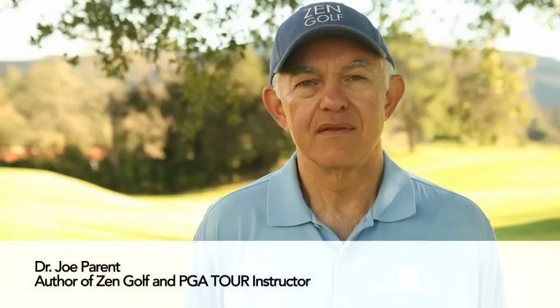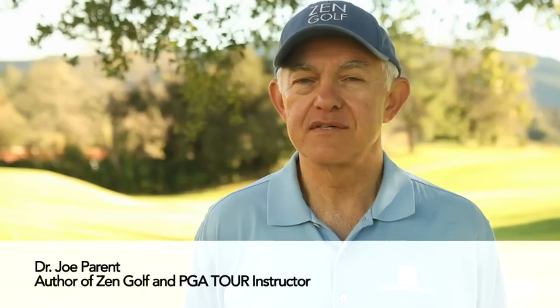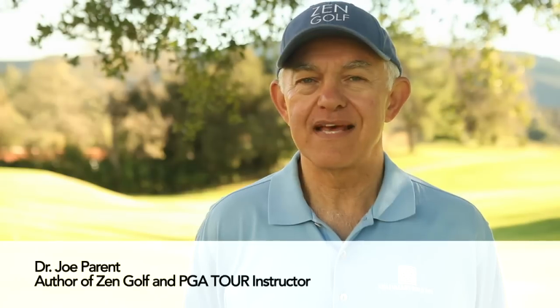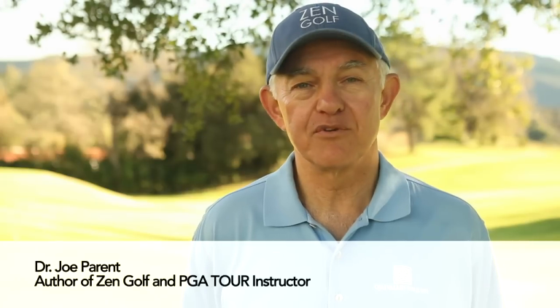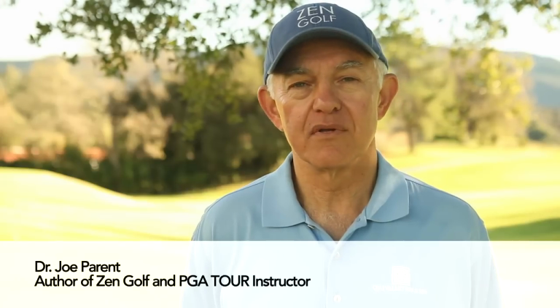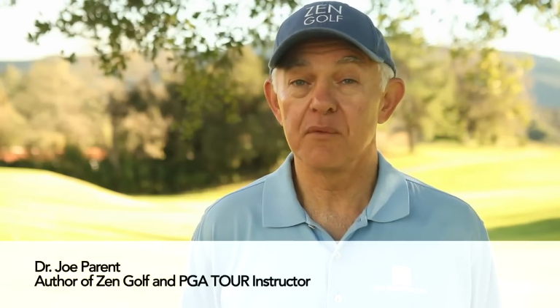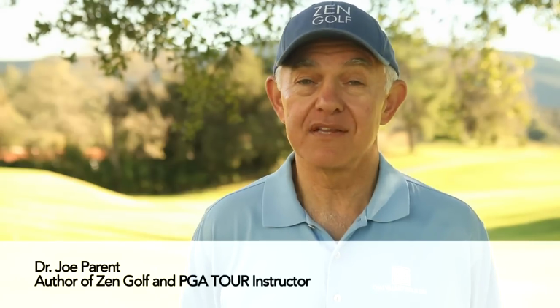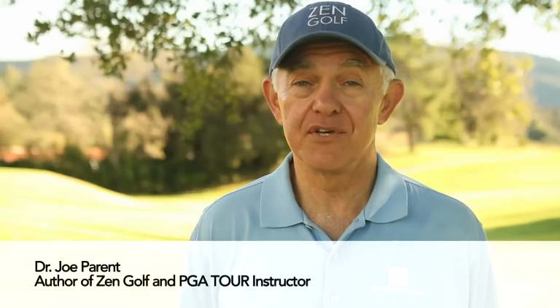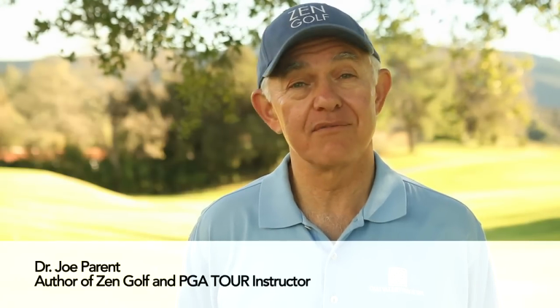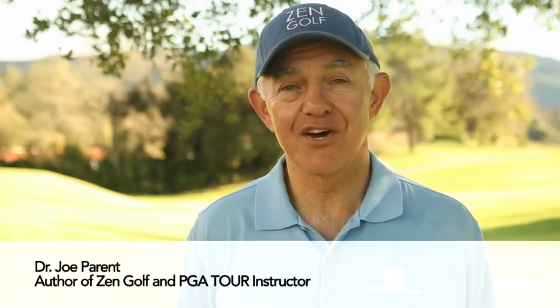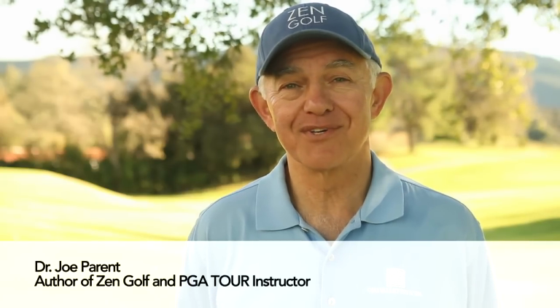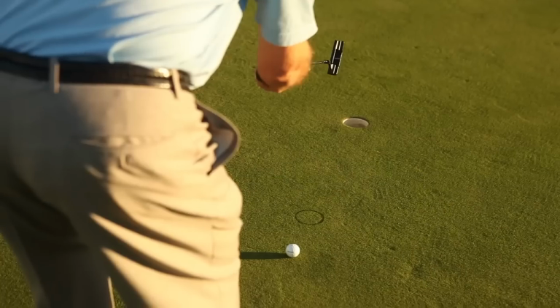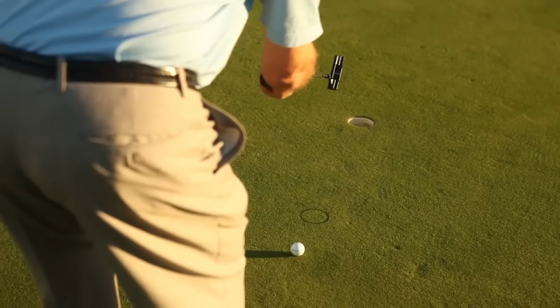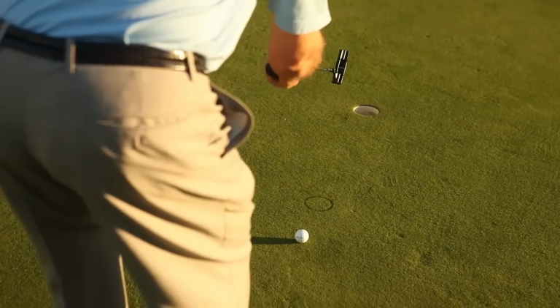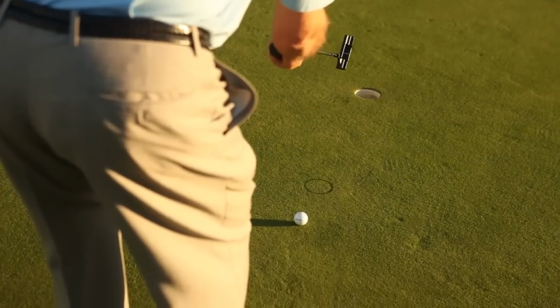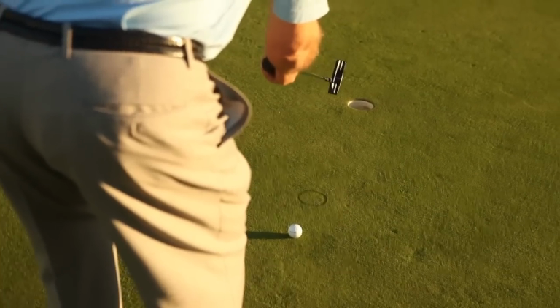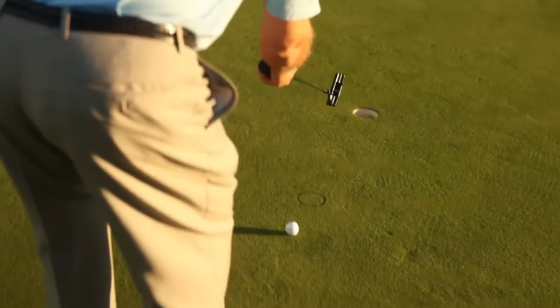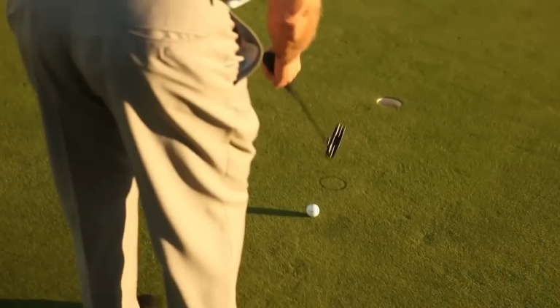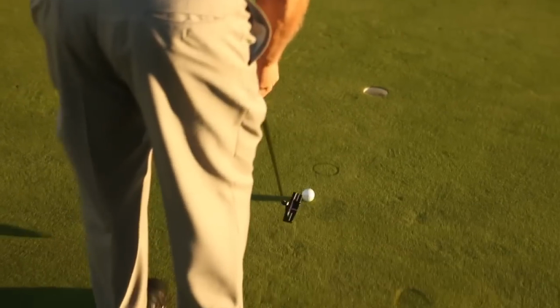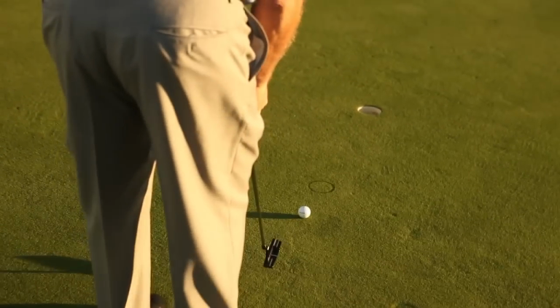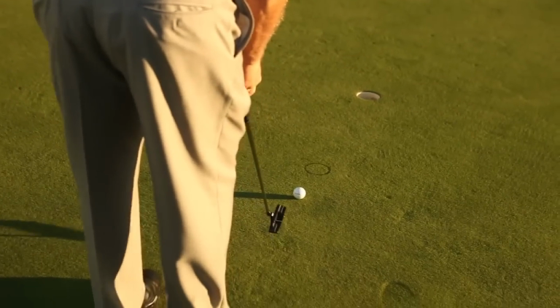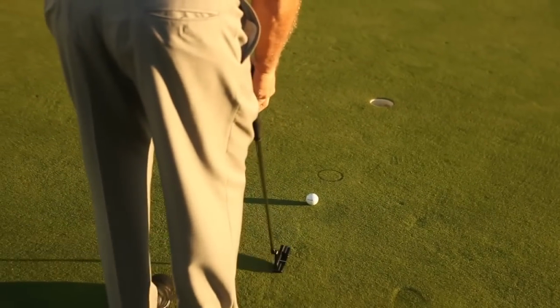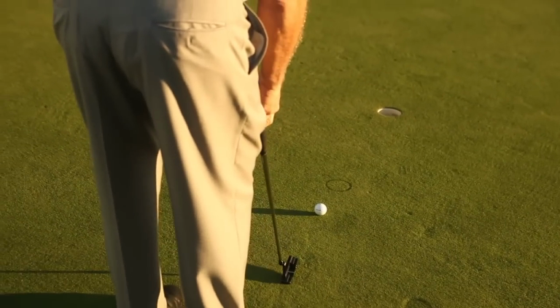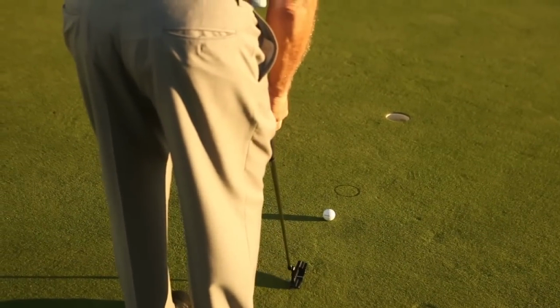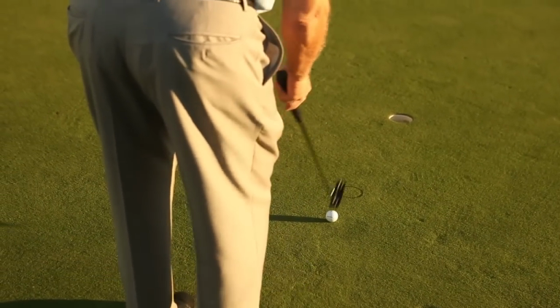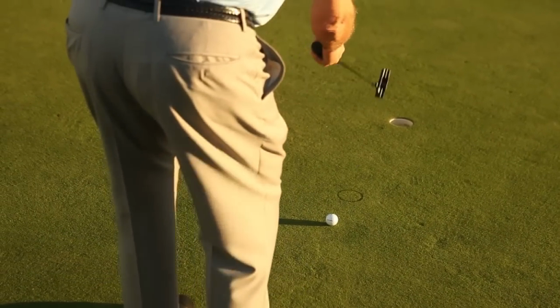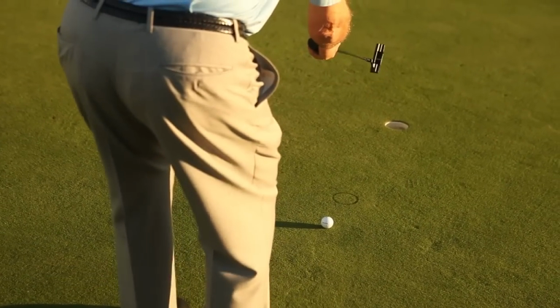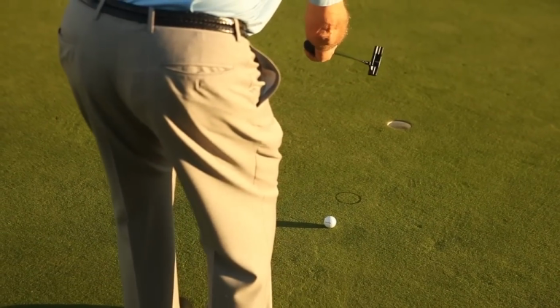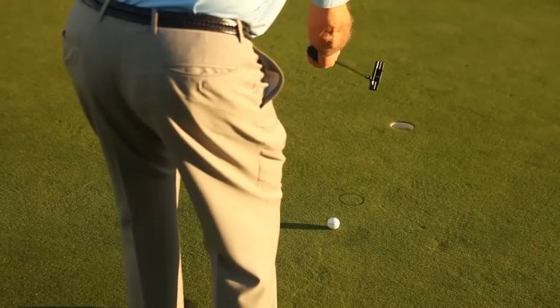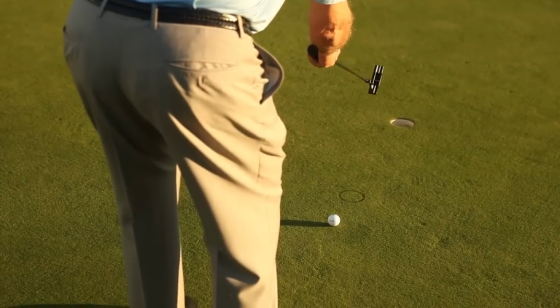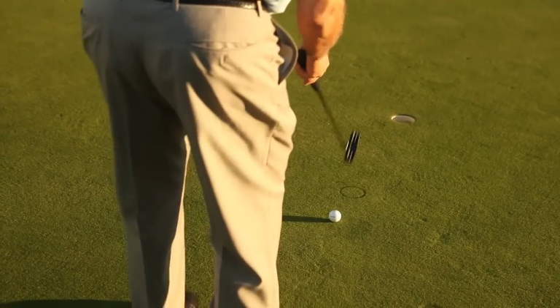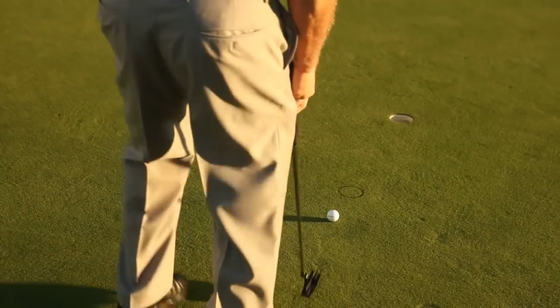This is the tap-in drill to help you take the fear out of knee knockers. Set your ball eight inches behind the outline of an old hole so that the line of the putt to the actual hole runs through the outline.